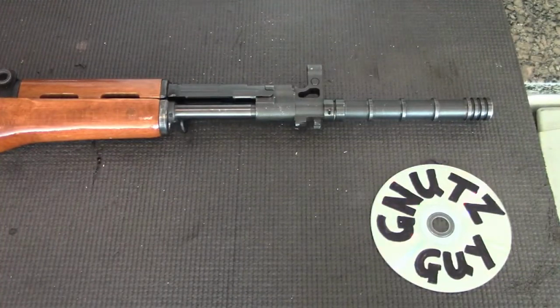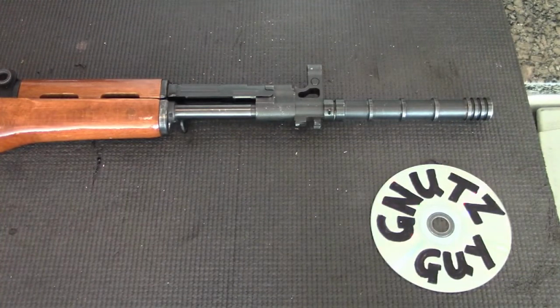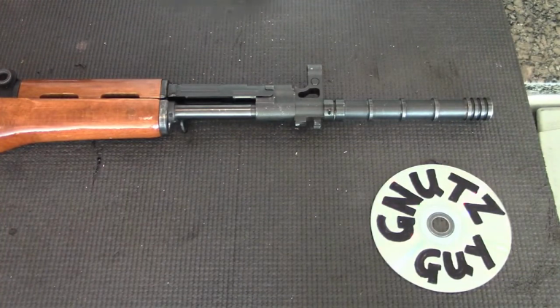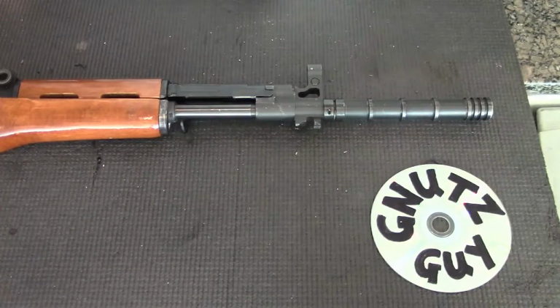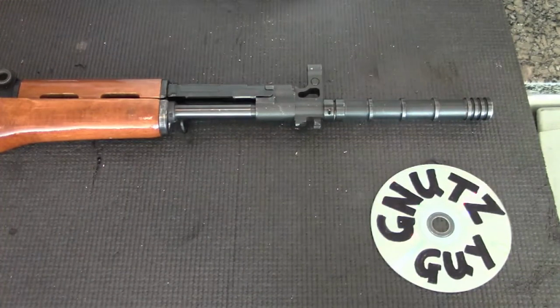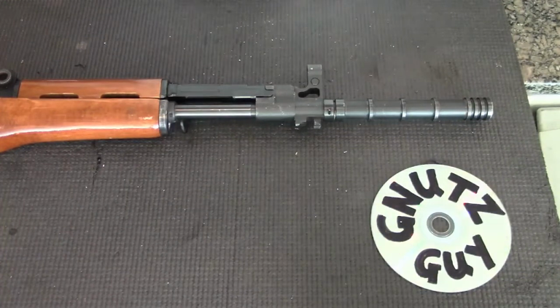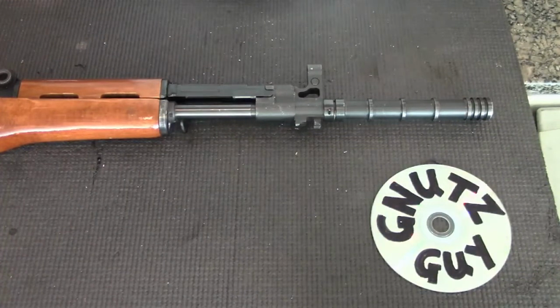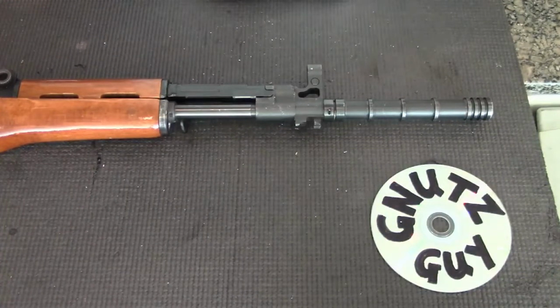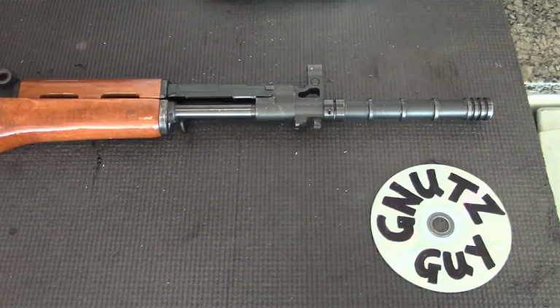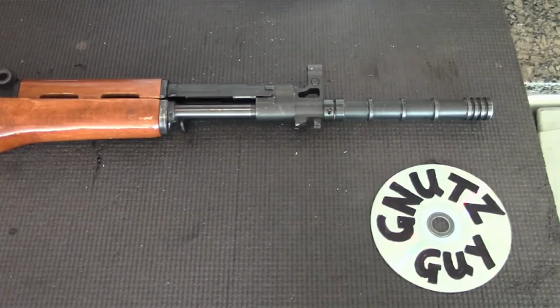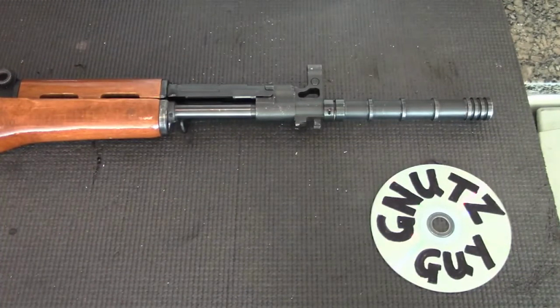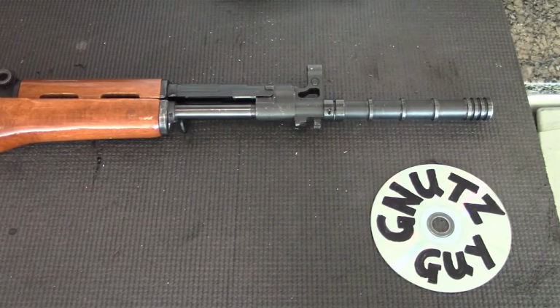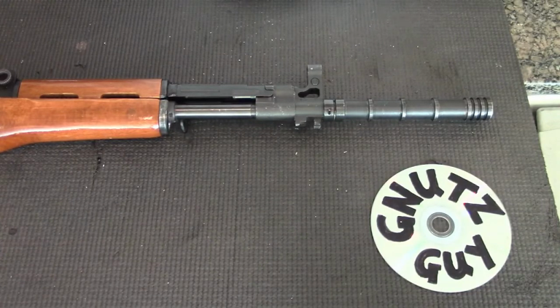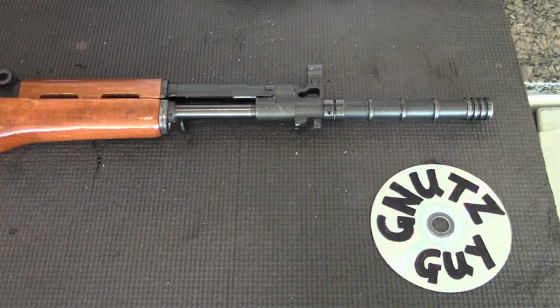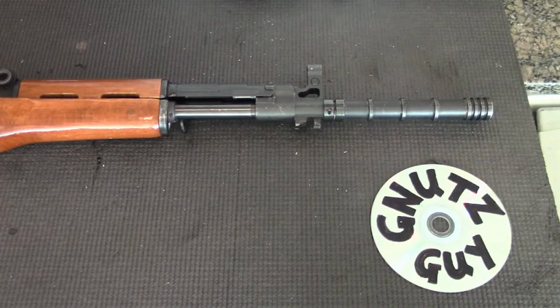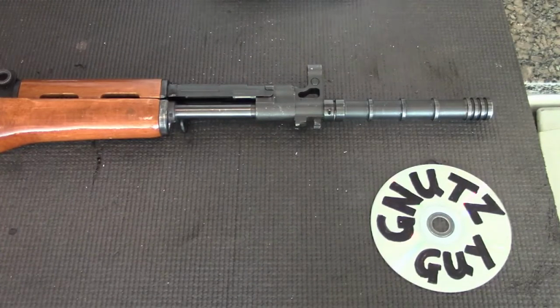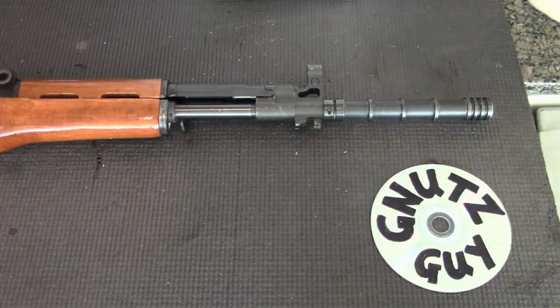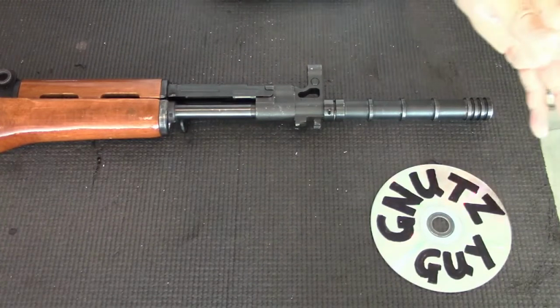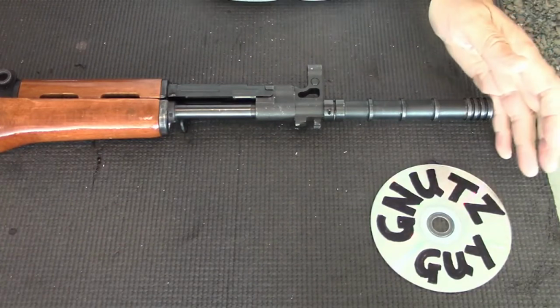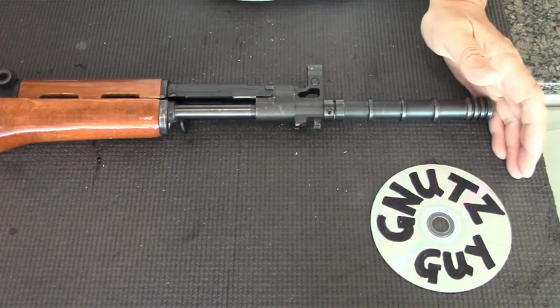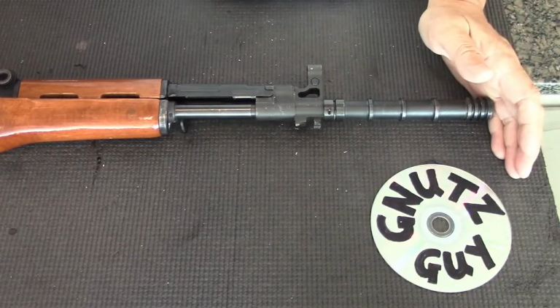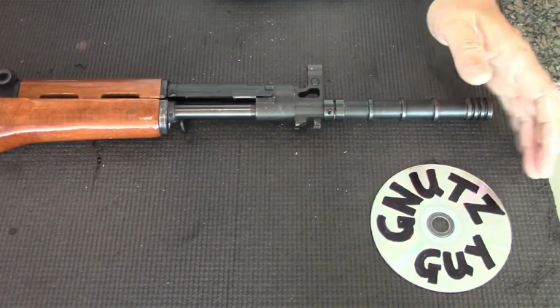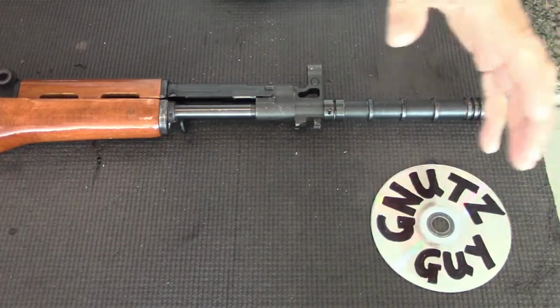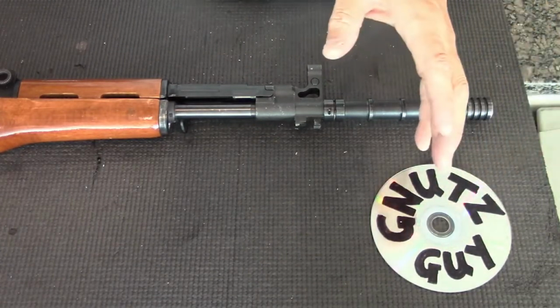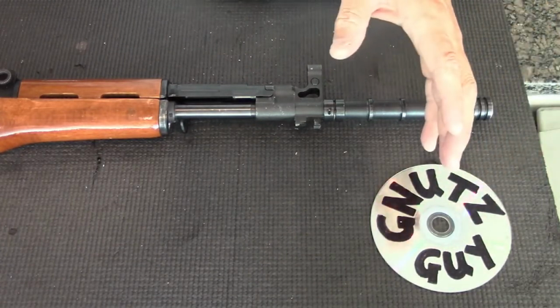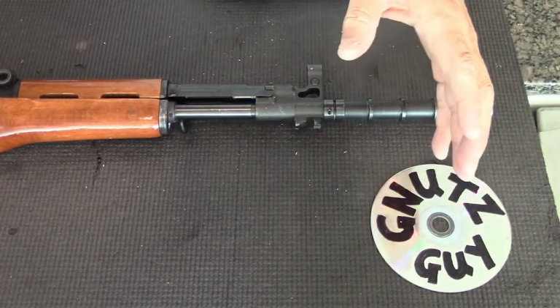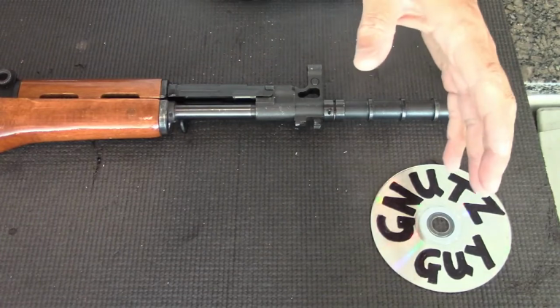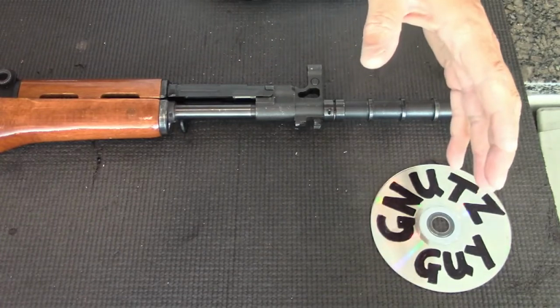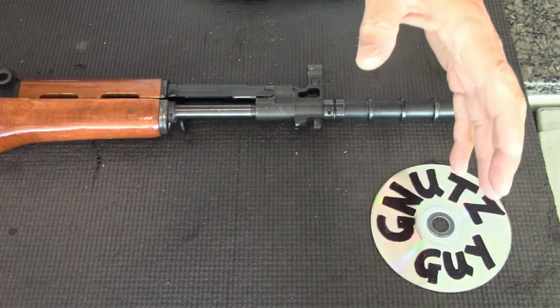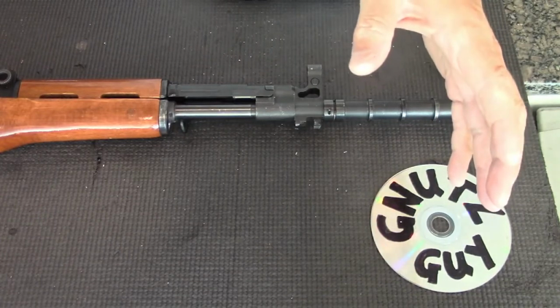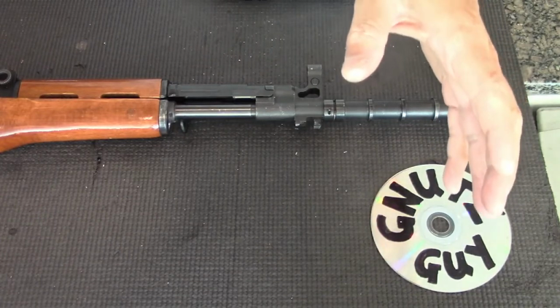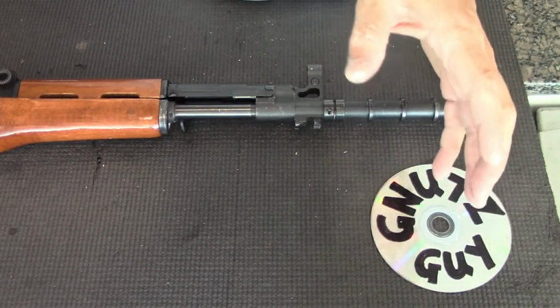Welcome to my YouTube. China was never happy with either the AK-47 and the SKS, so in the early 60s they set out to combine the two and they came up with the Type 63 rifle.